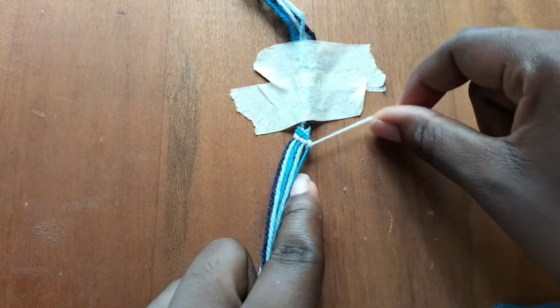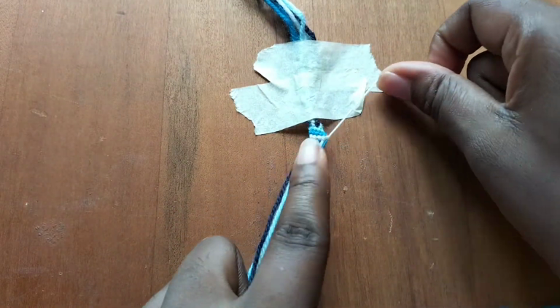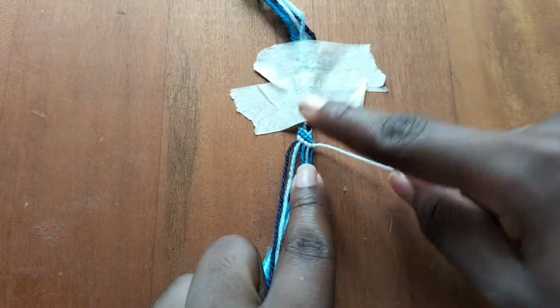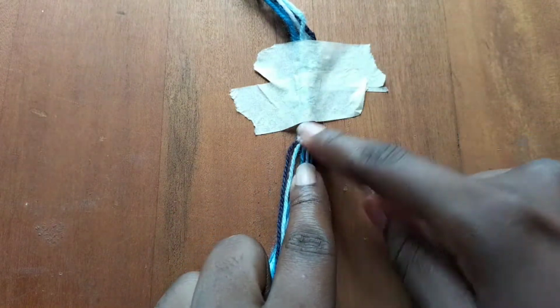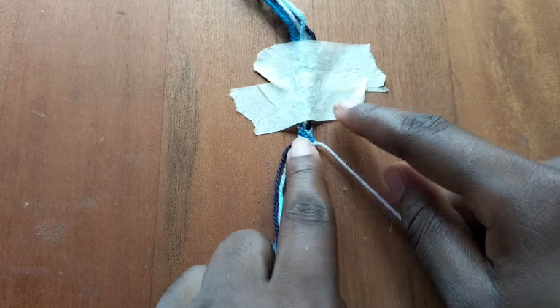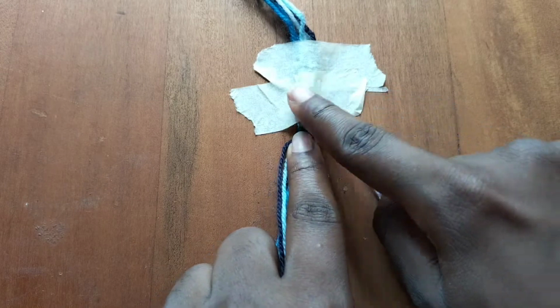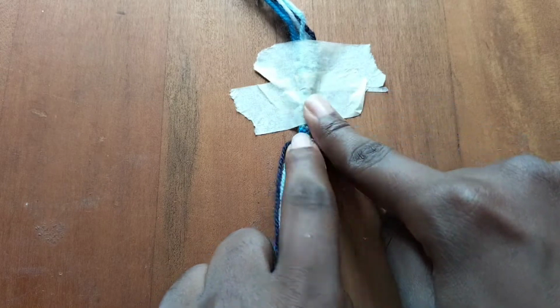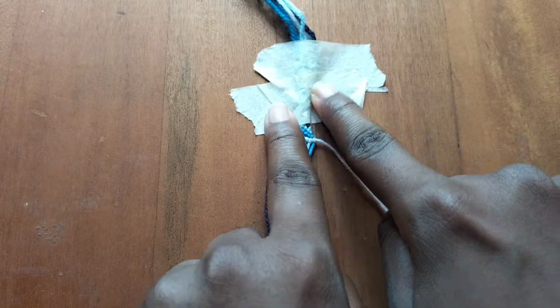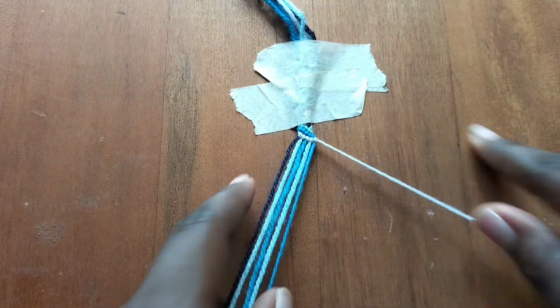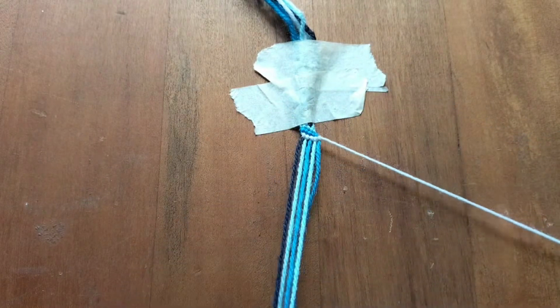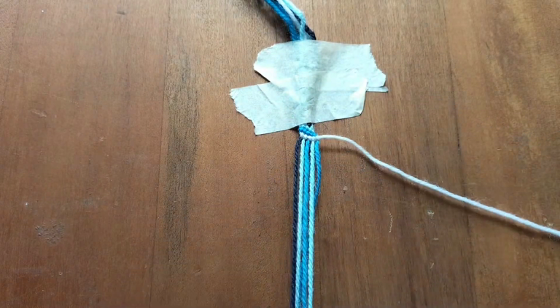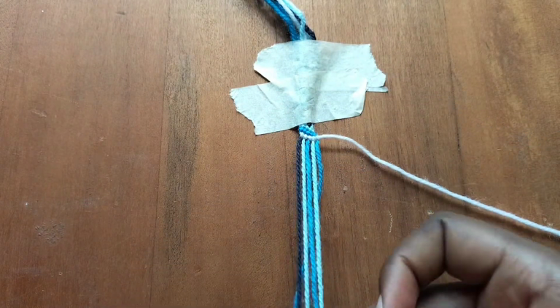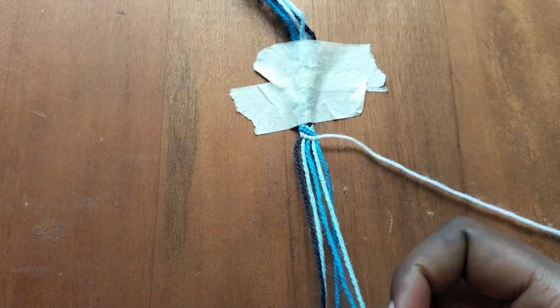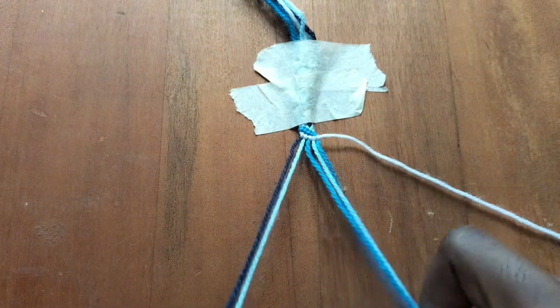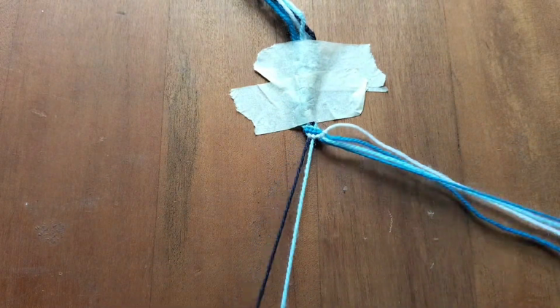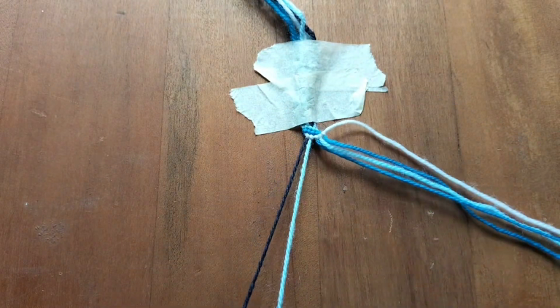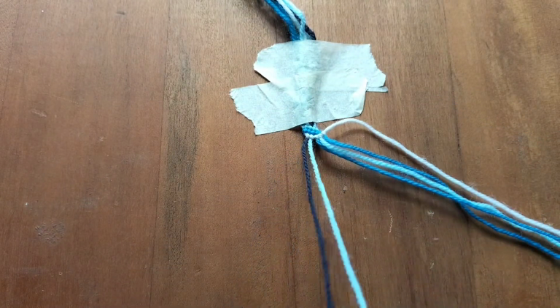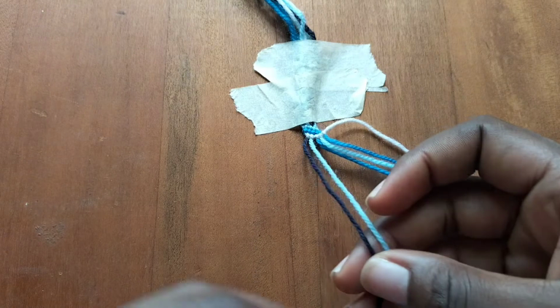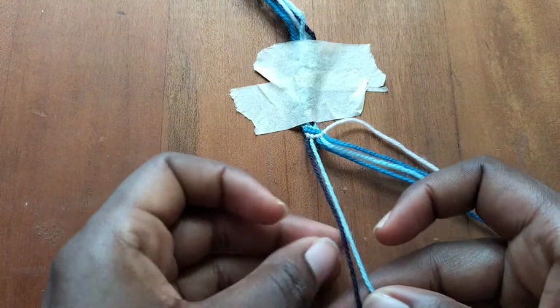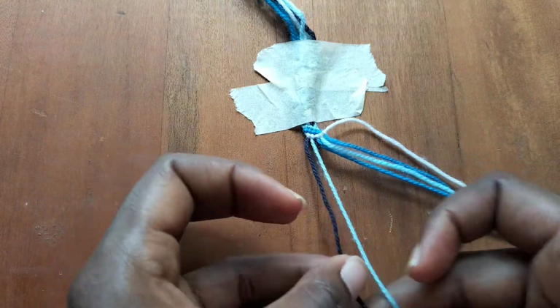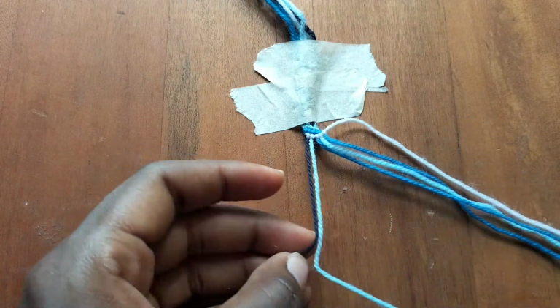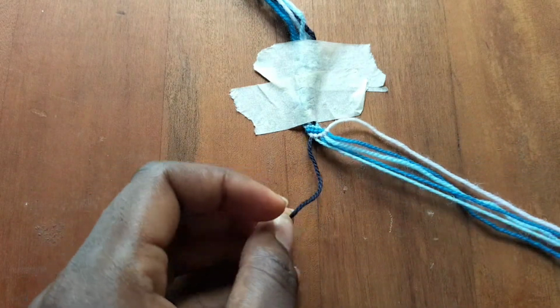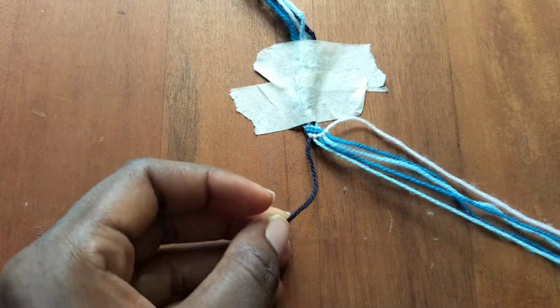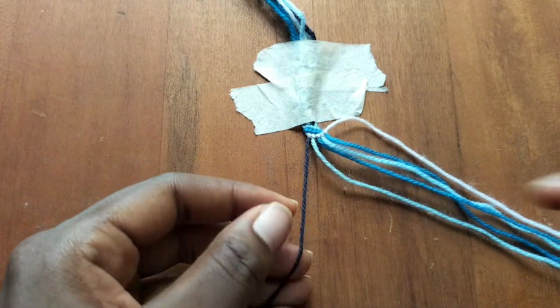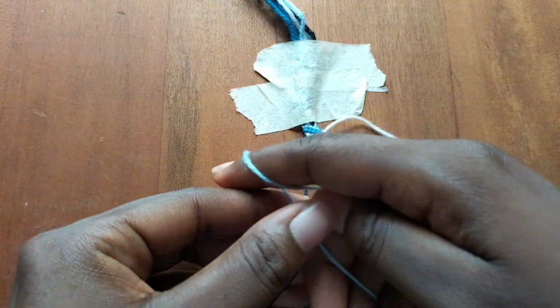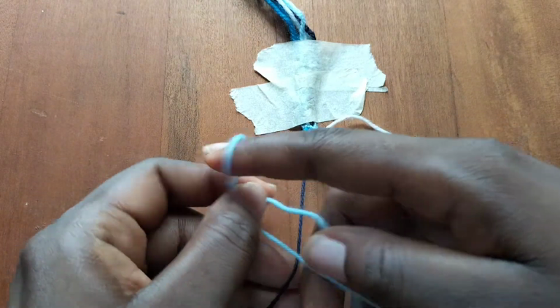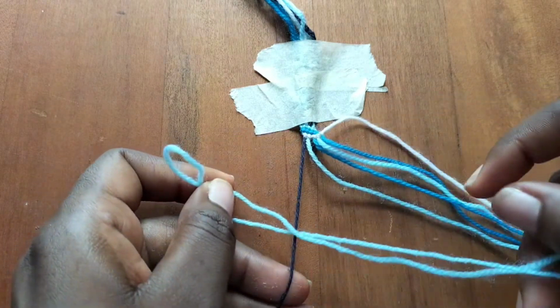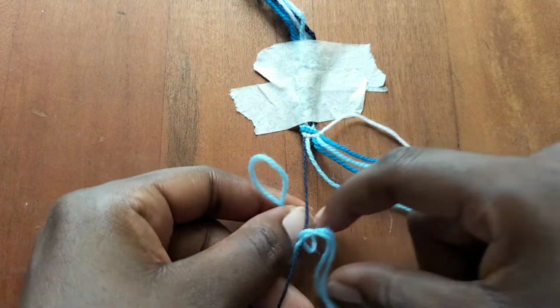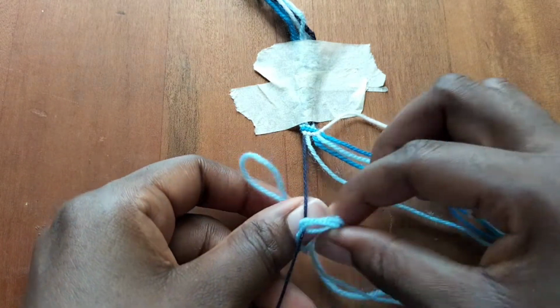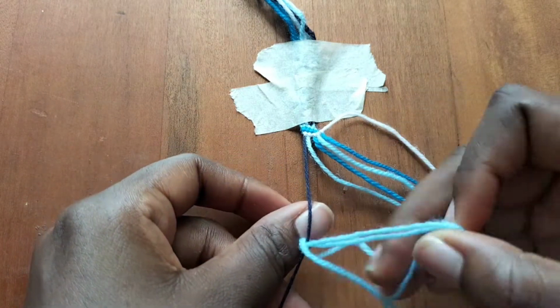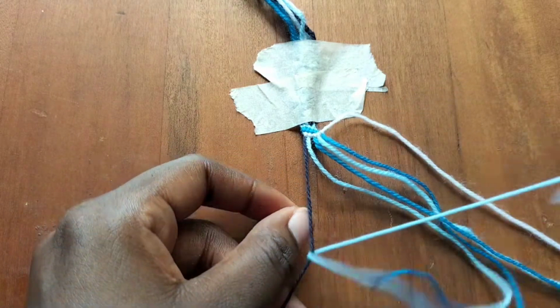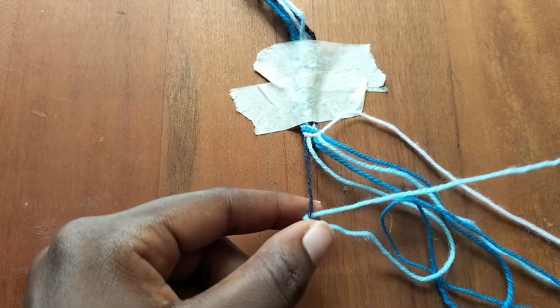Here we'll take our light blue string, which is the second string from our left, and we're going to make a backward knot over our dark string, which is our first string on the left.